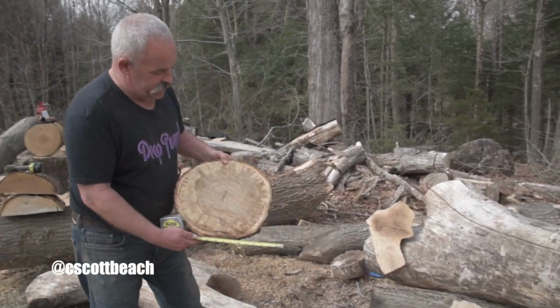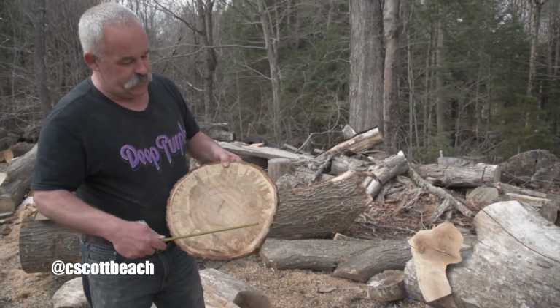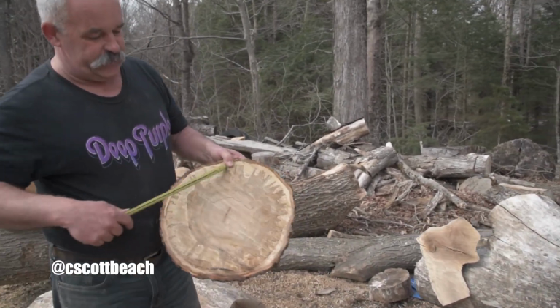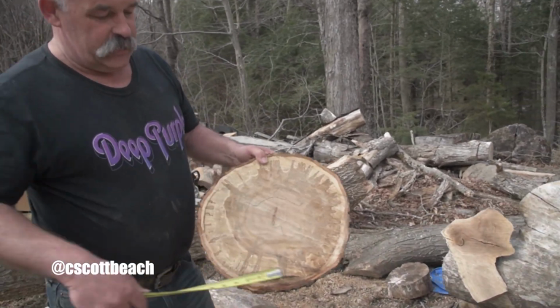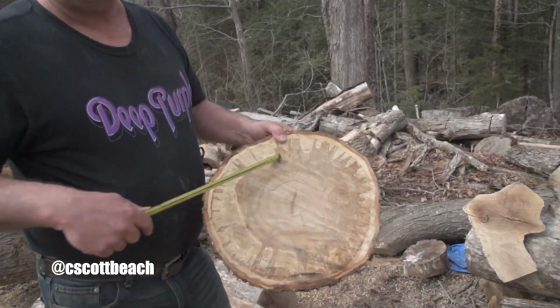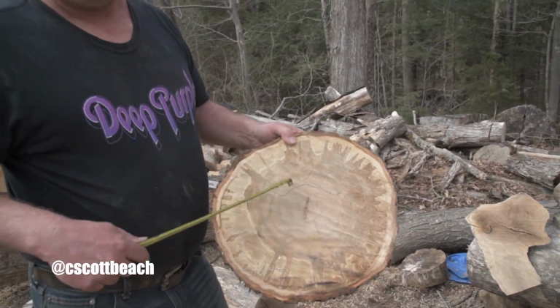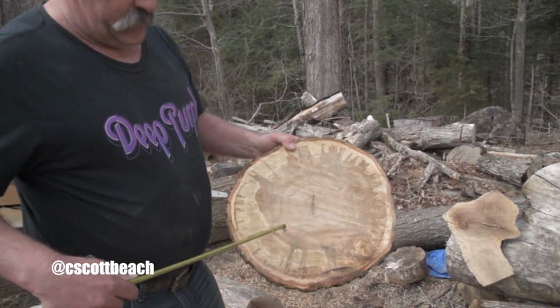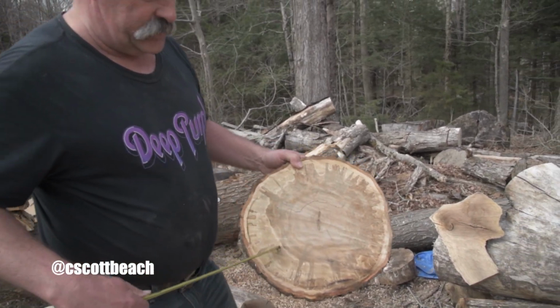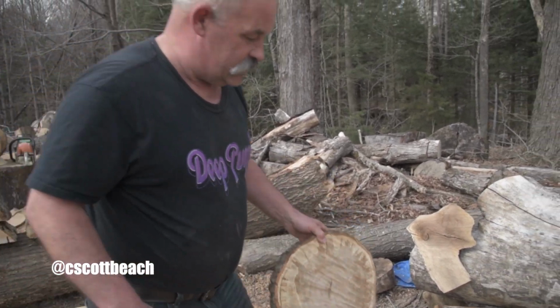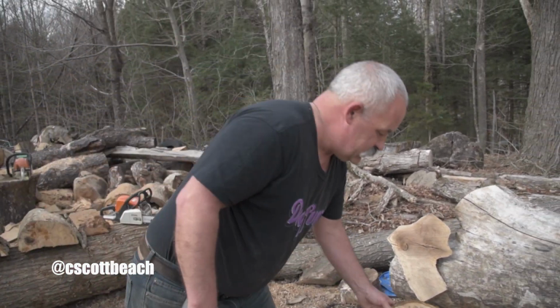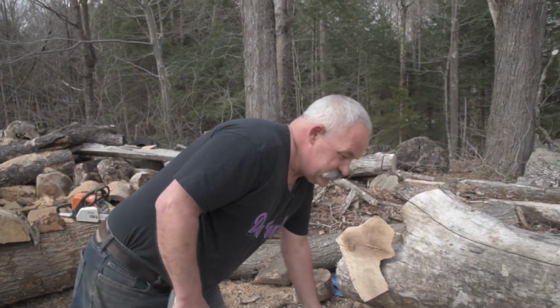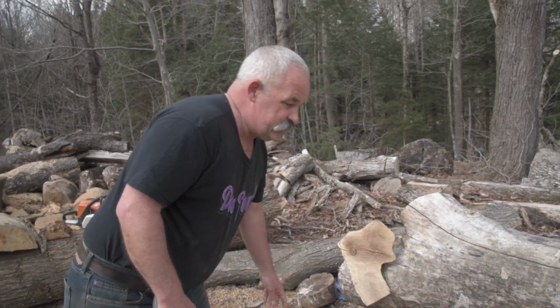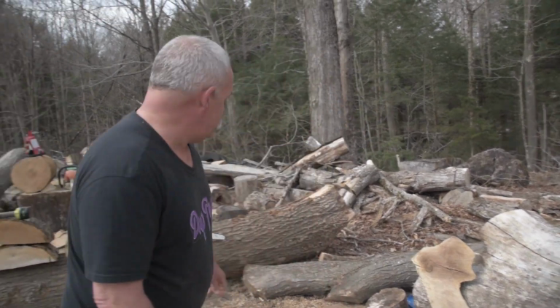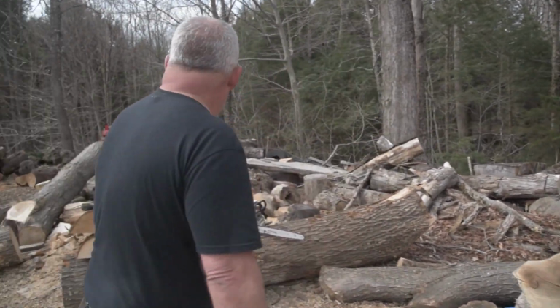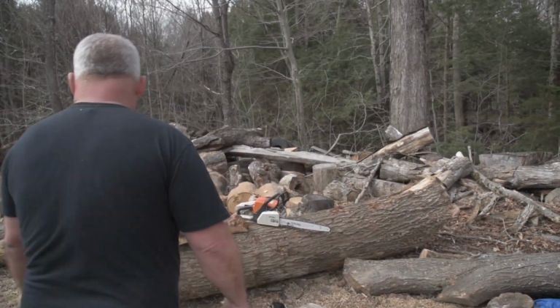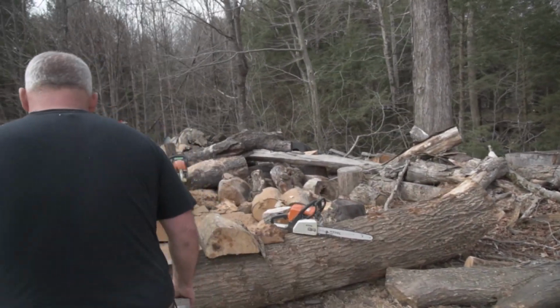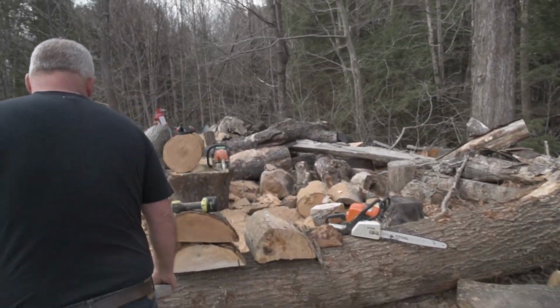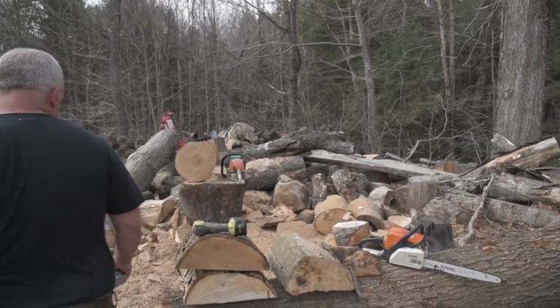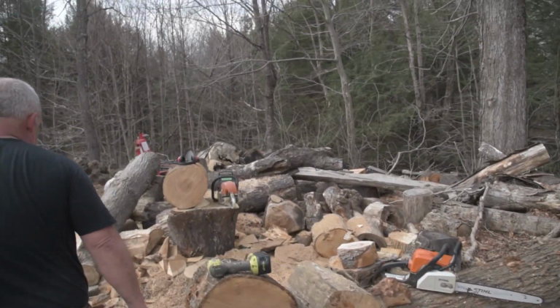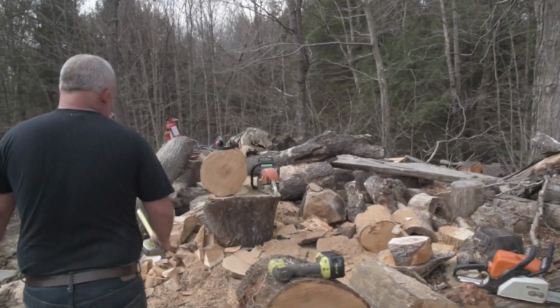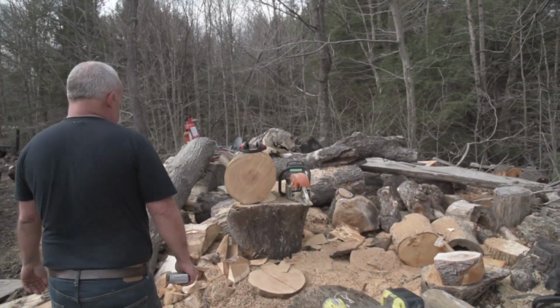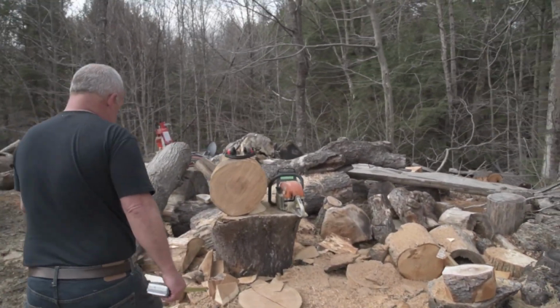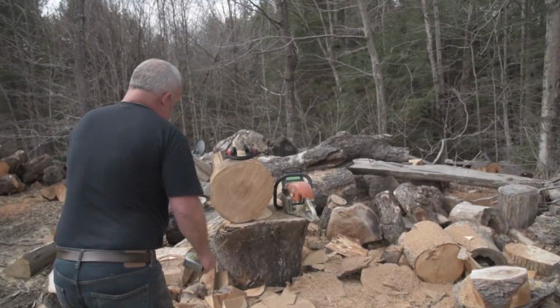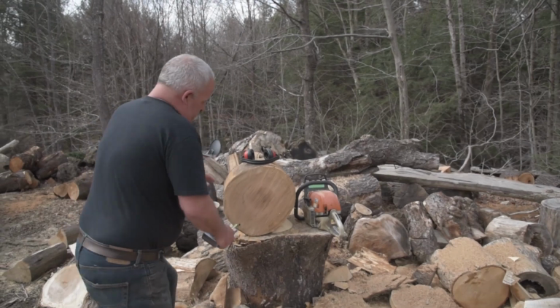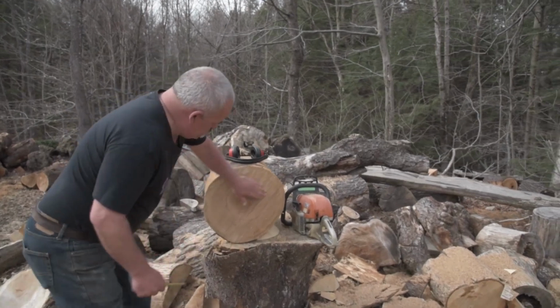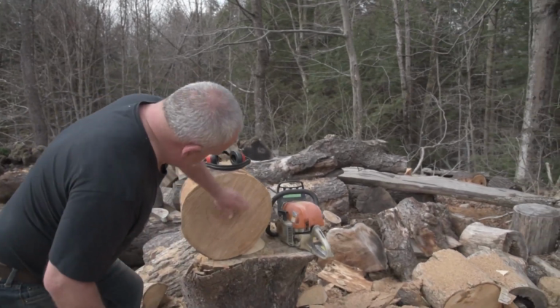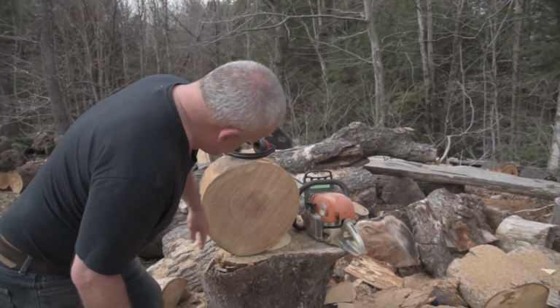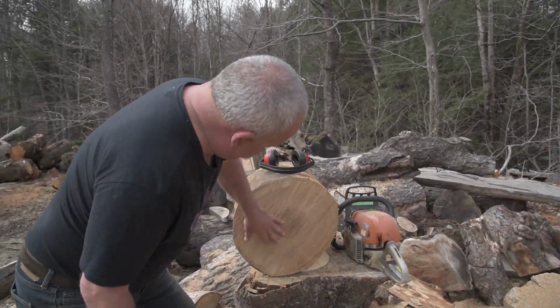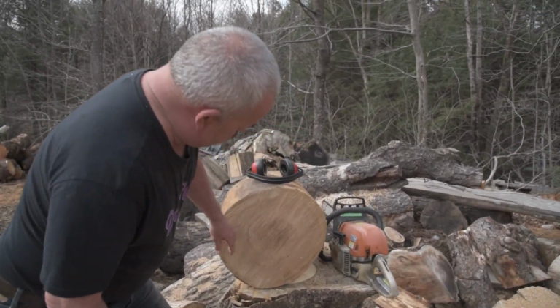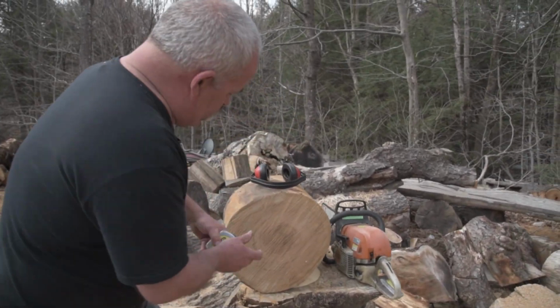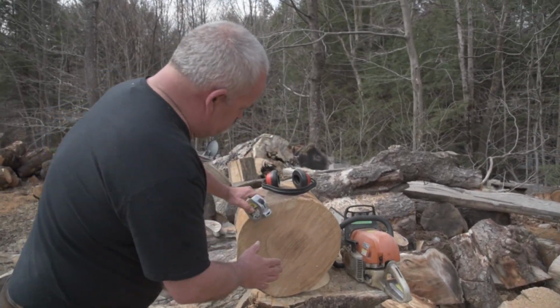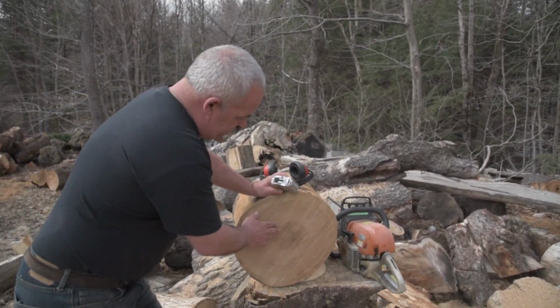I just cut a cookie off here so you could see the kind of stuff that was in there. So what I'm going to do is take my log — I've already started here — and figure out the best way to cut it.